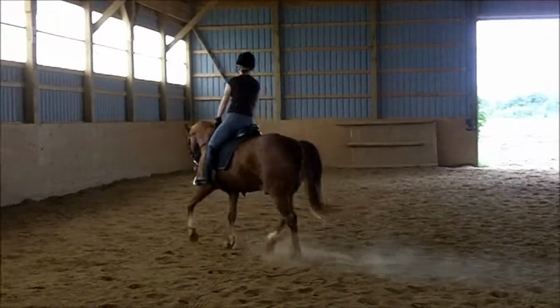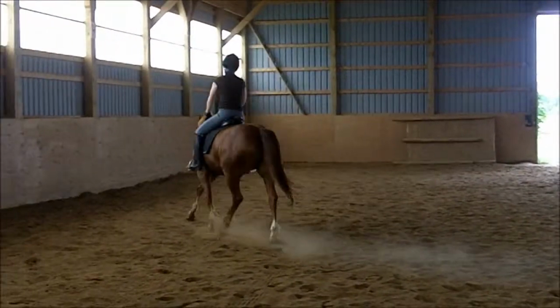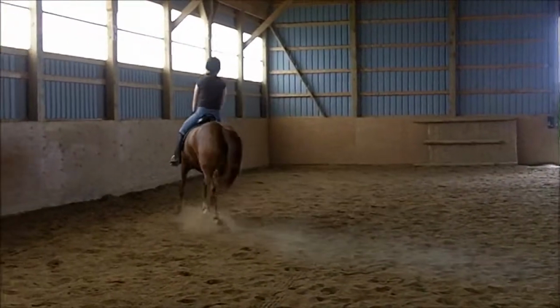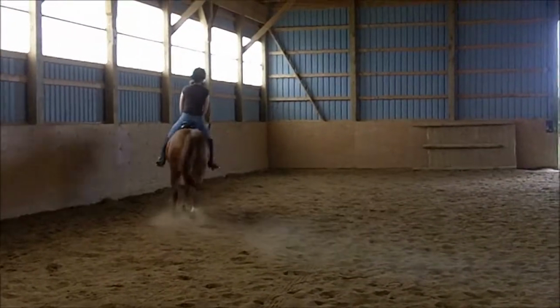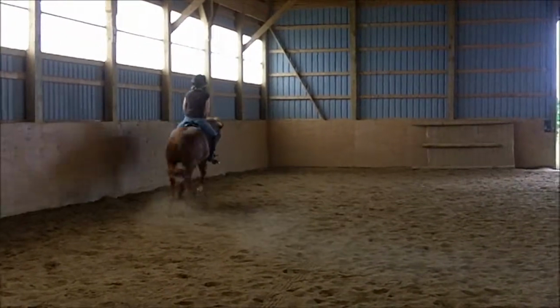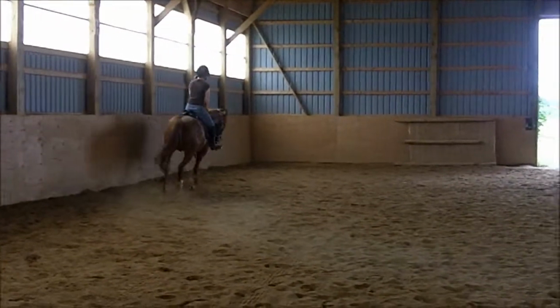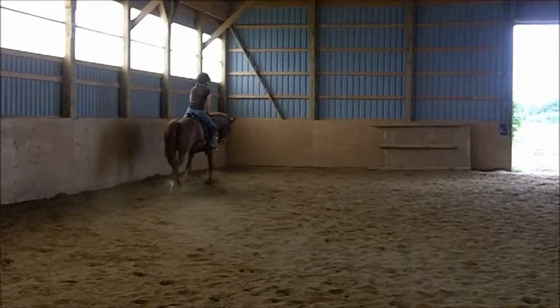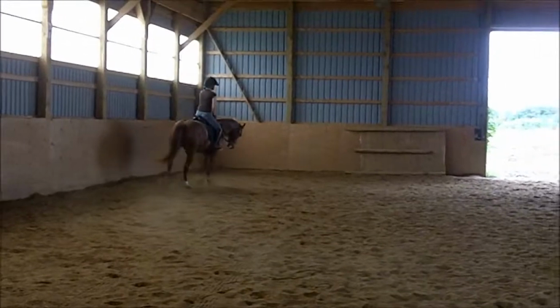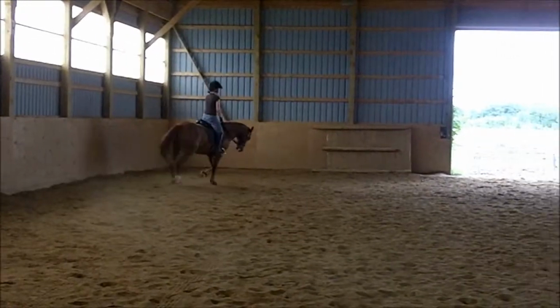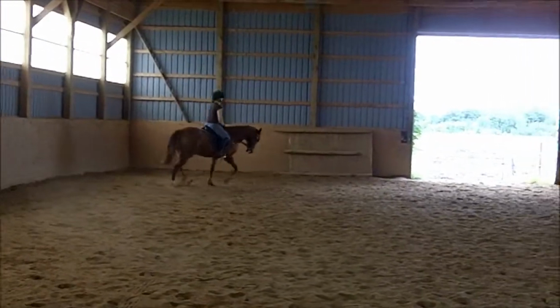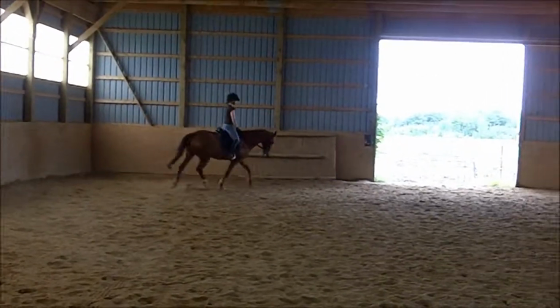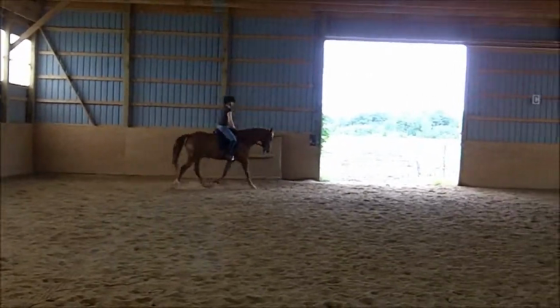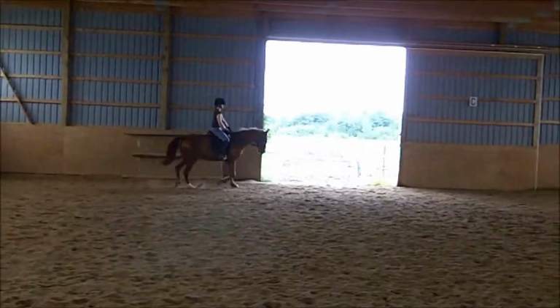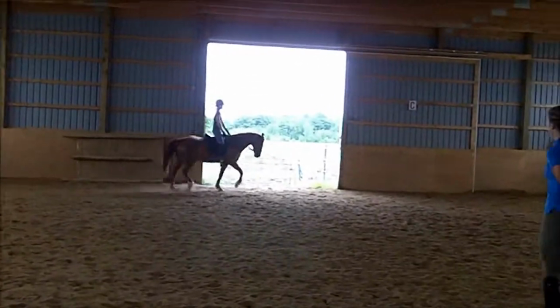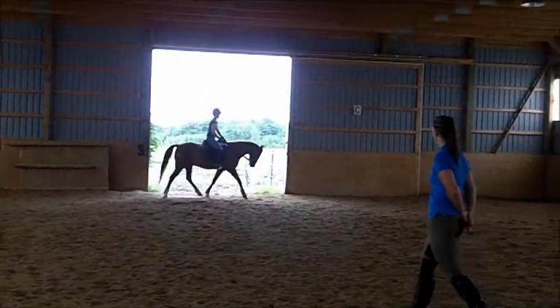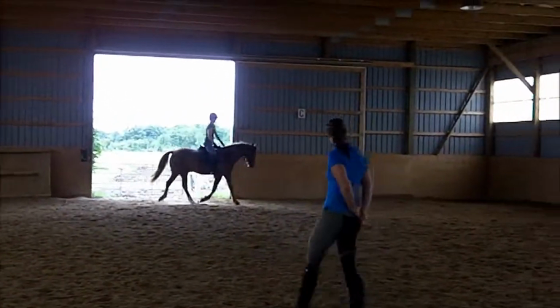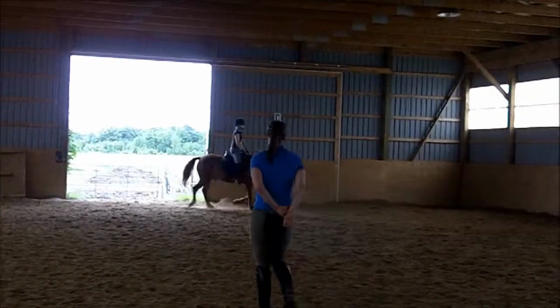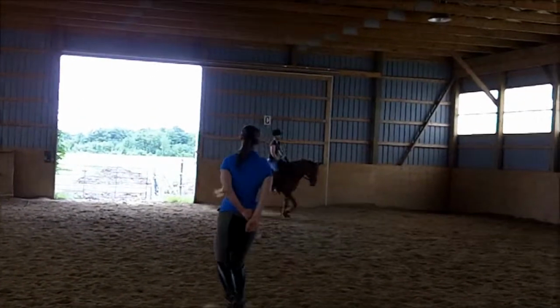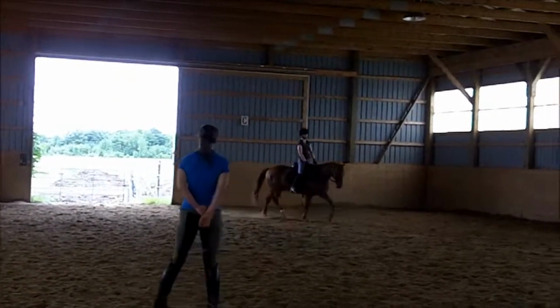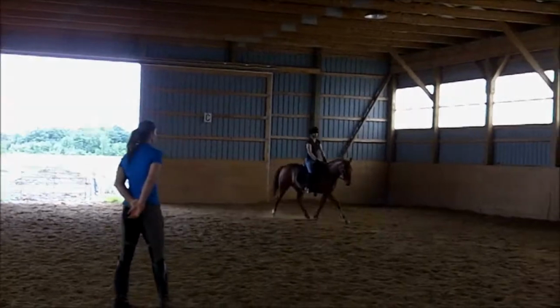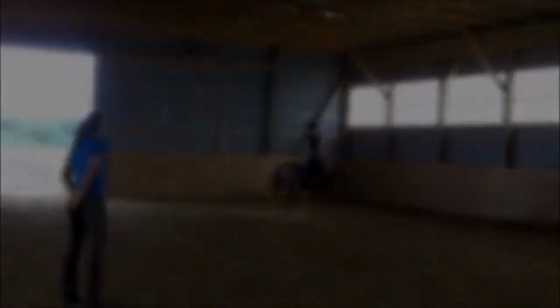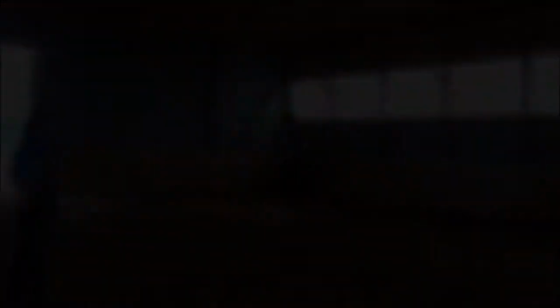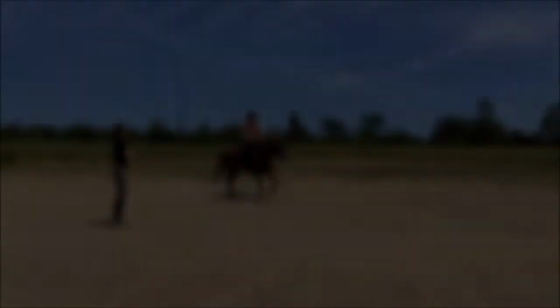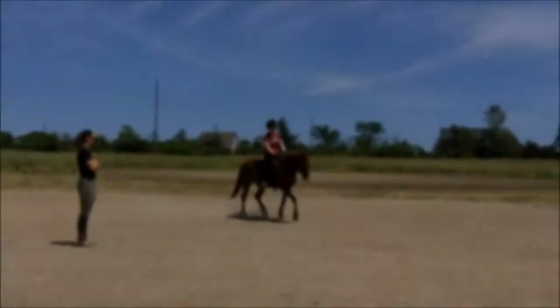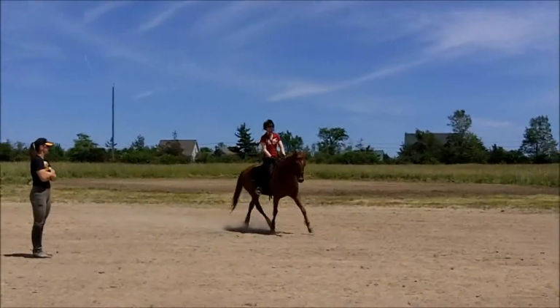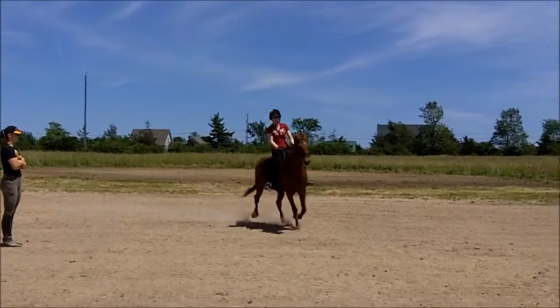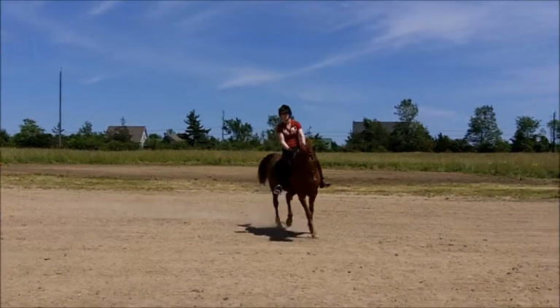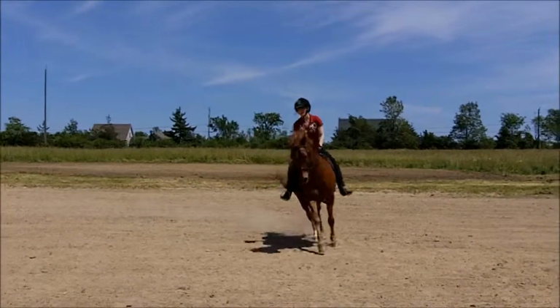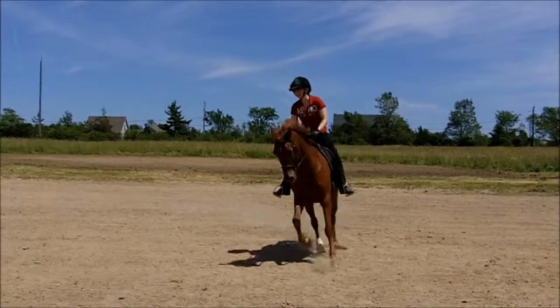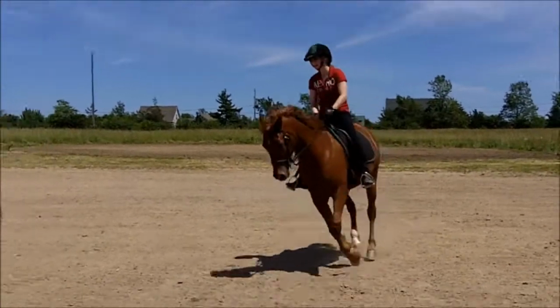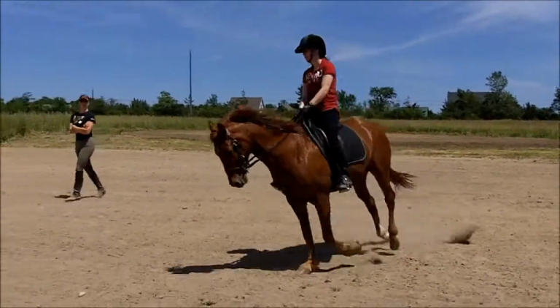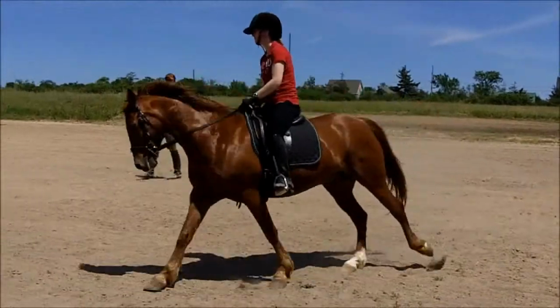We don't have balls. Very nice, and then down the corner leg again. Good, going straight.